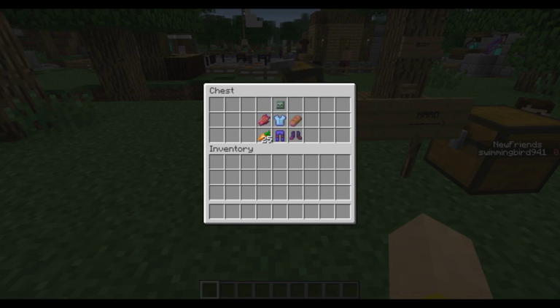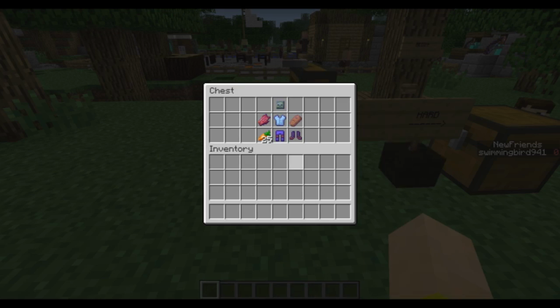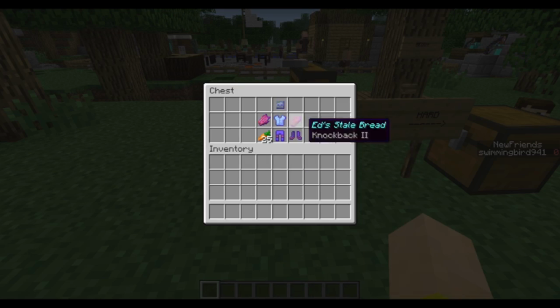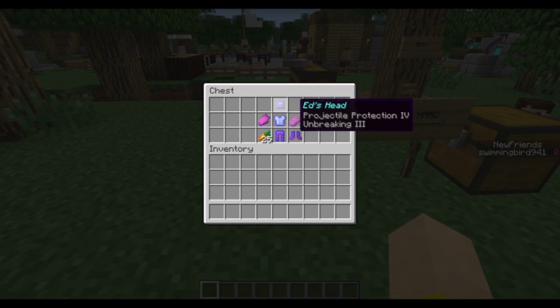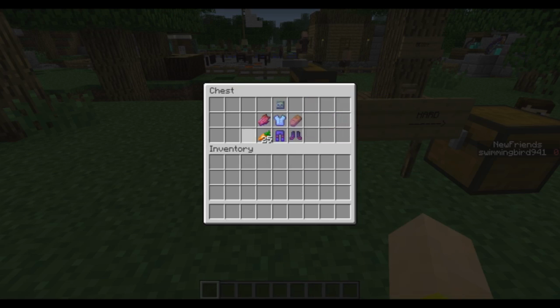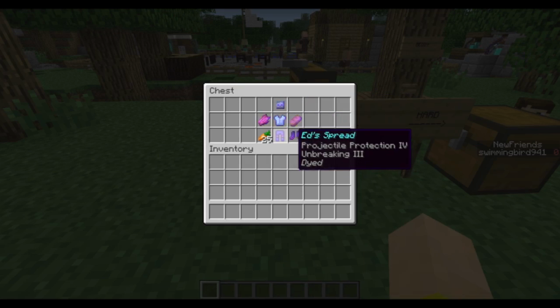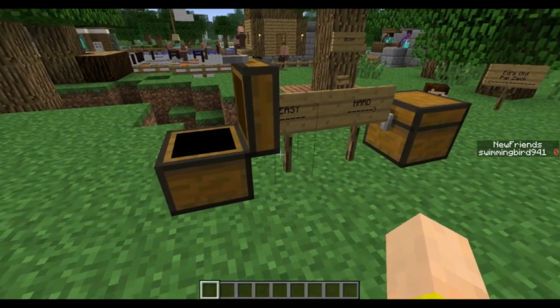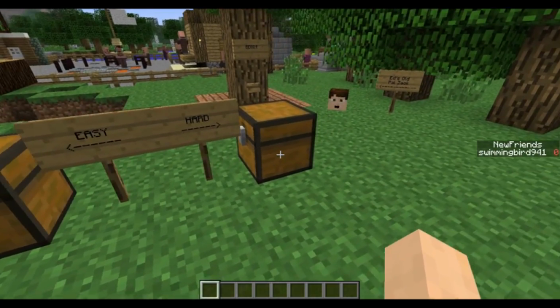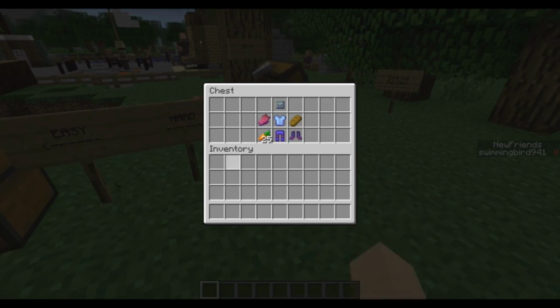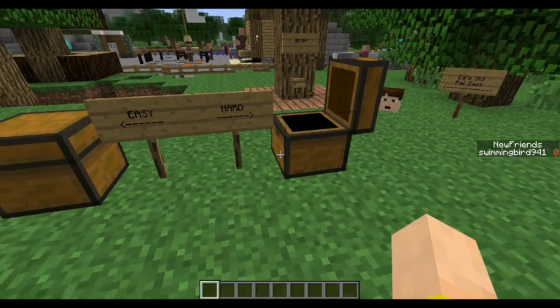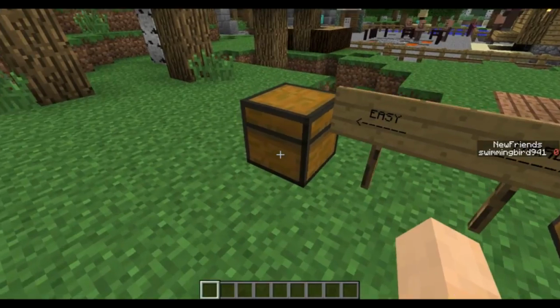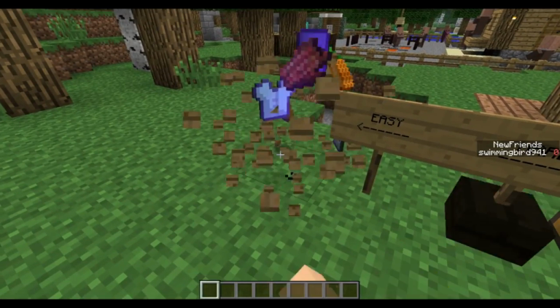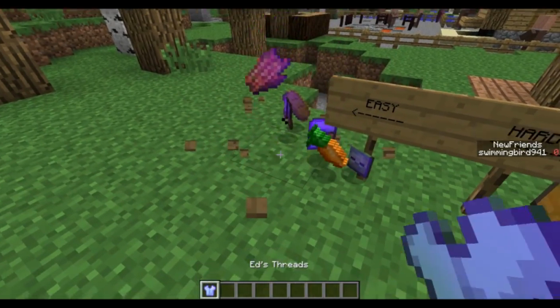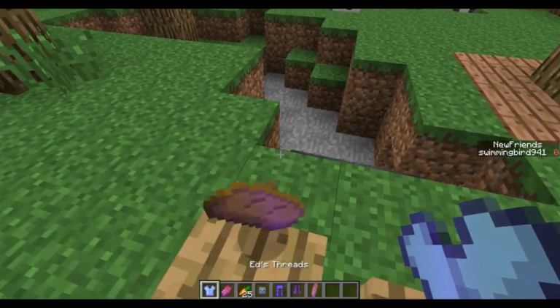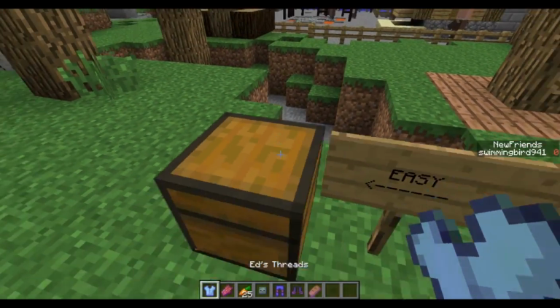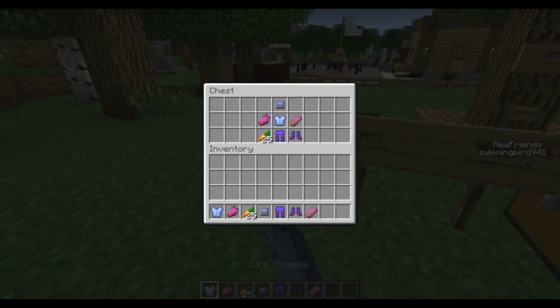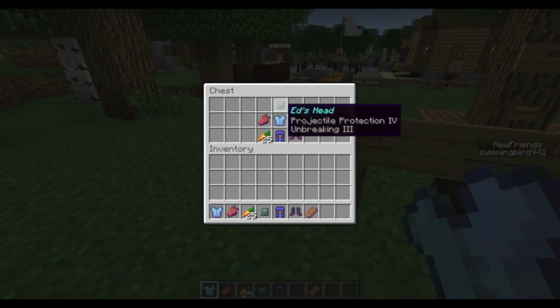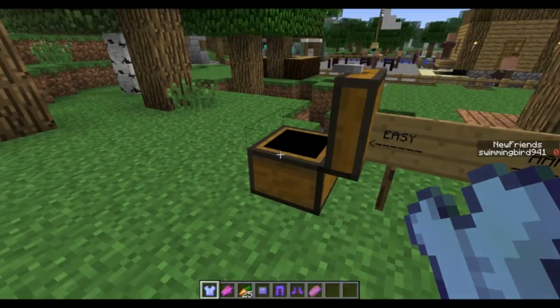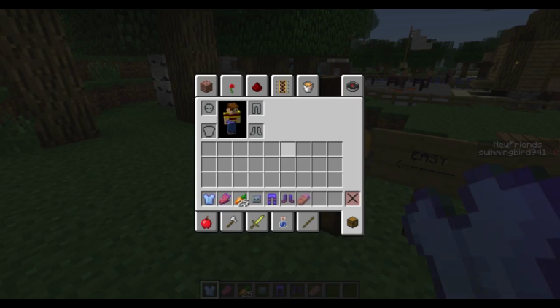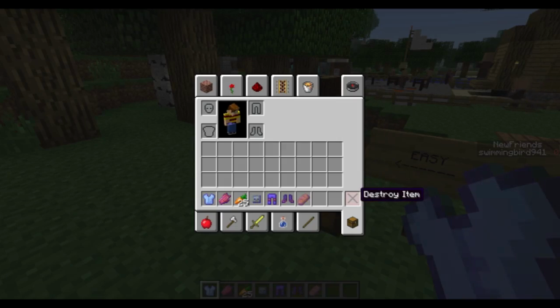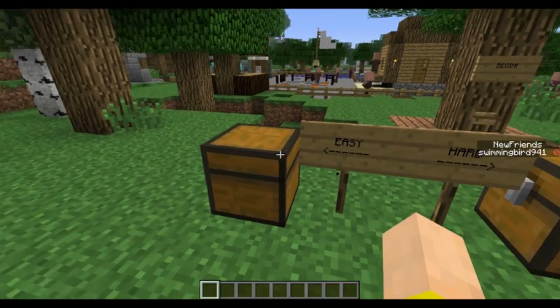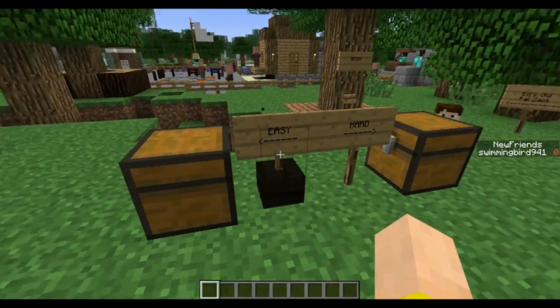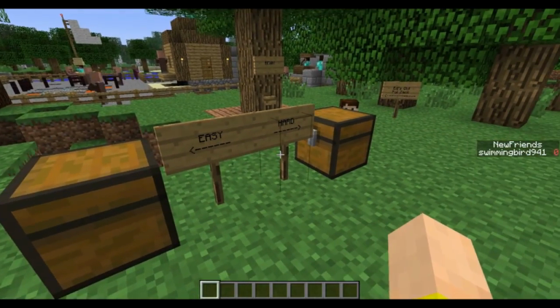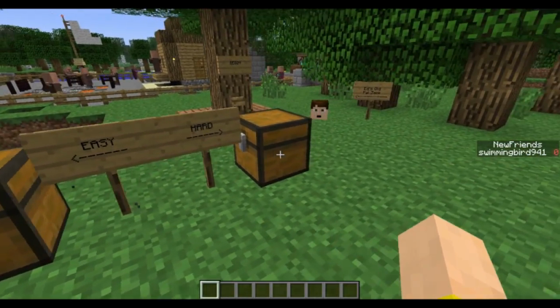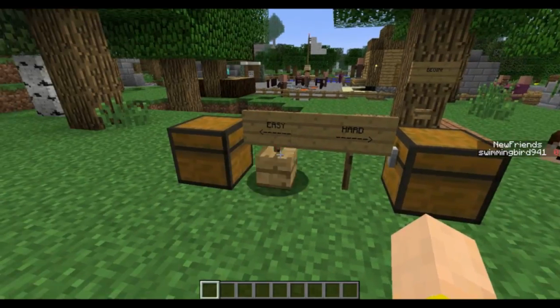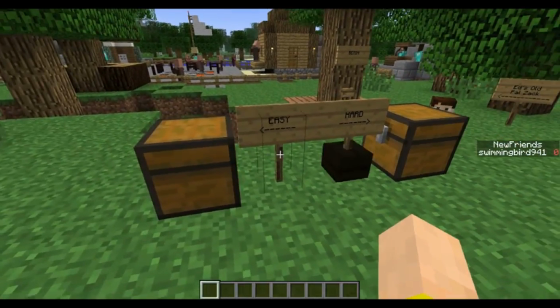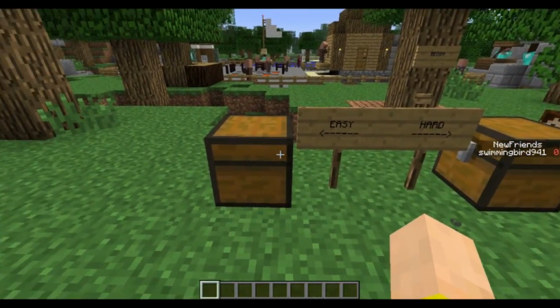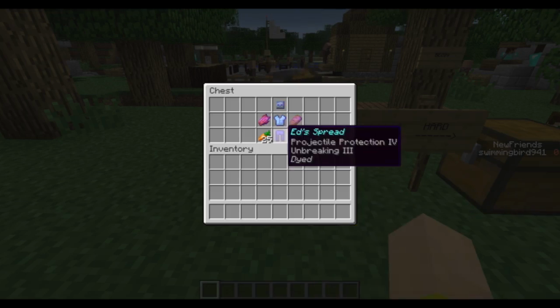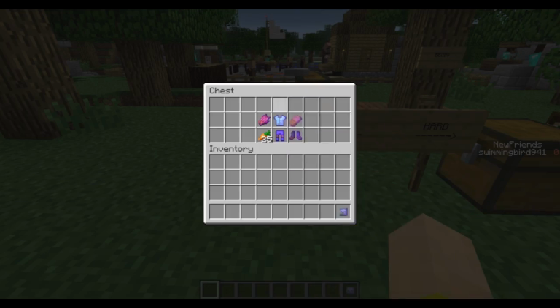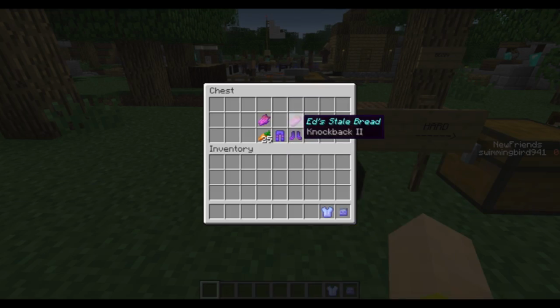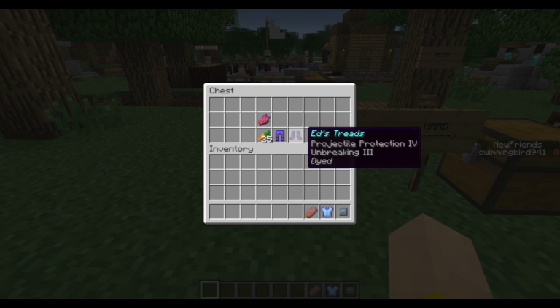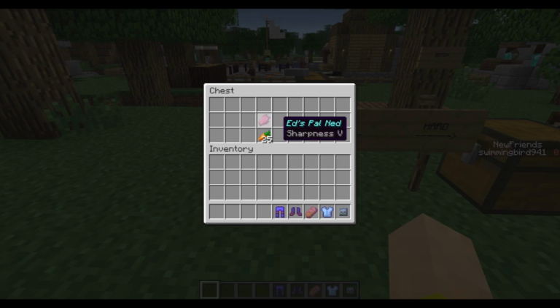Here's another tile entity — a chest with items in it. These are very specific items, and it will spawn in. I can even break this and grab these, and another one will spawn in with the same exact items. You can use that for loot systems.